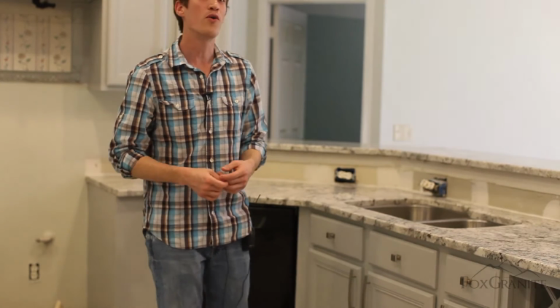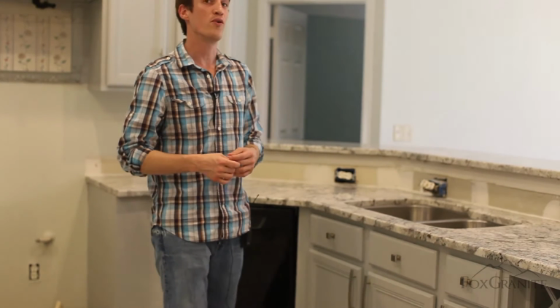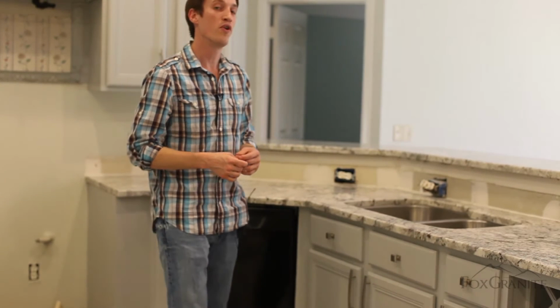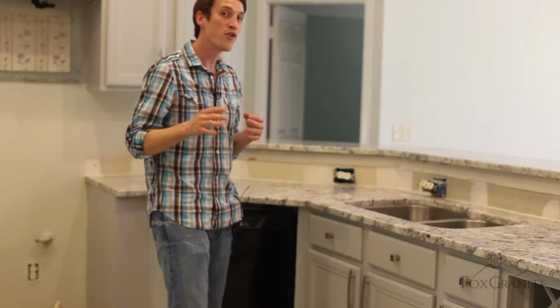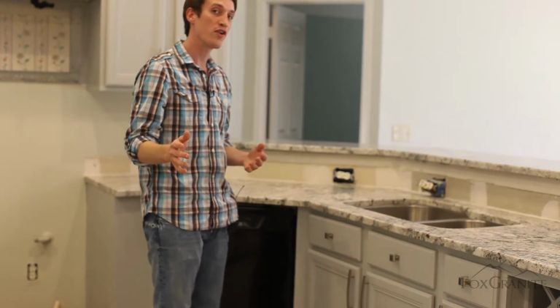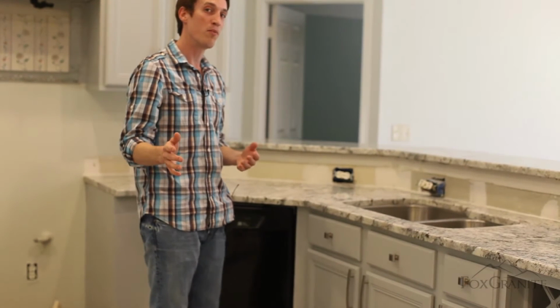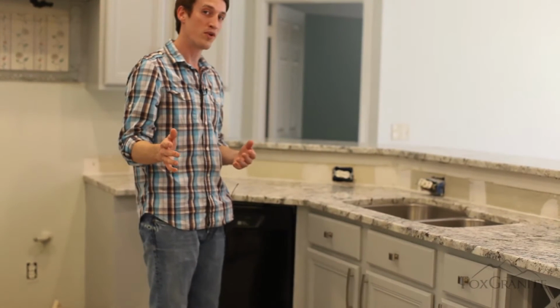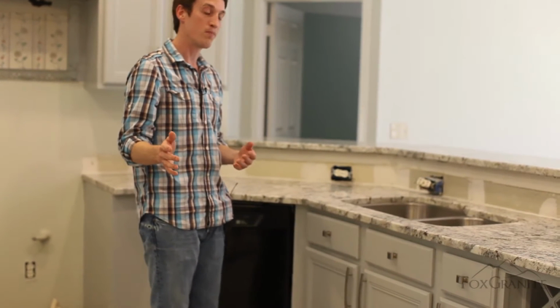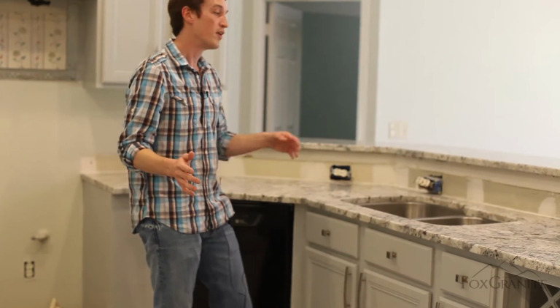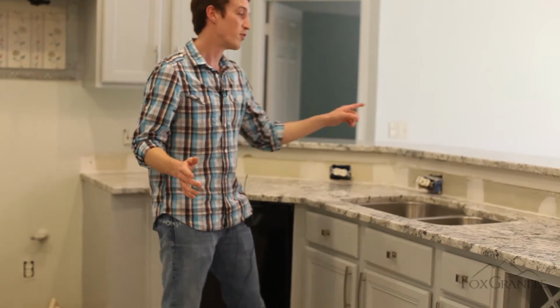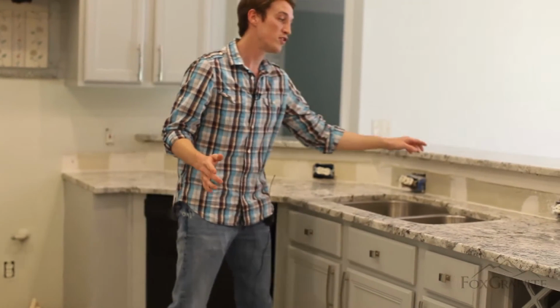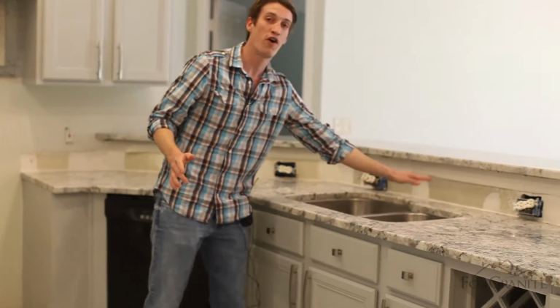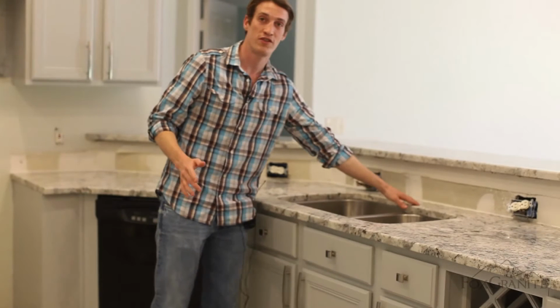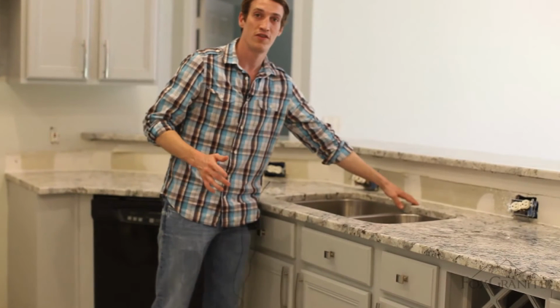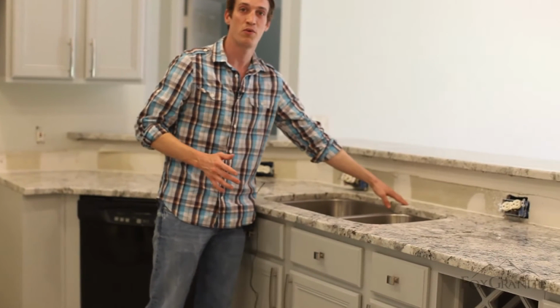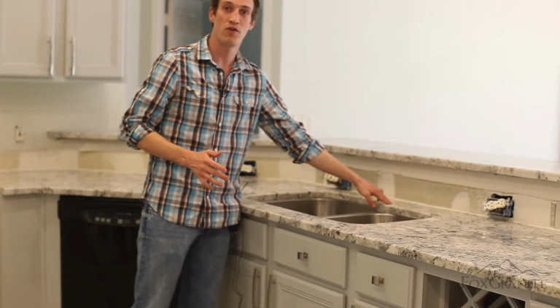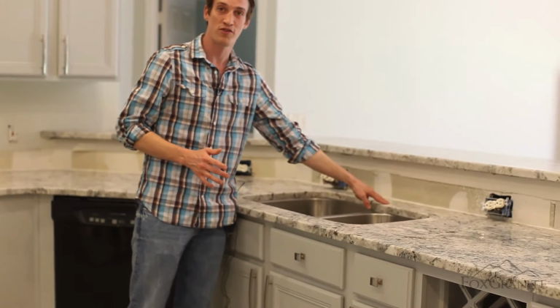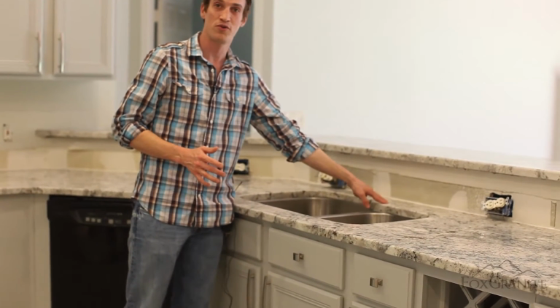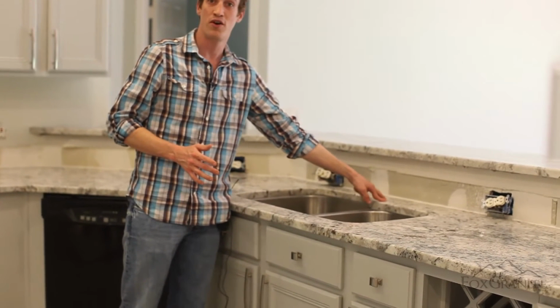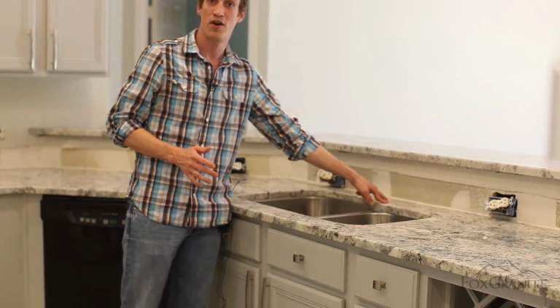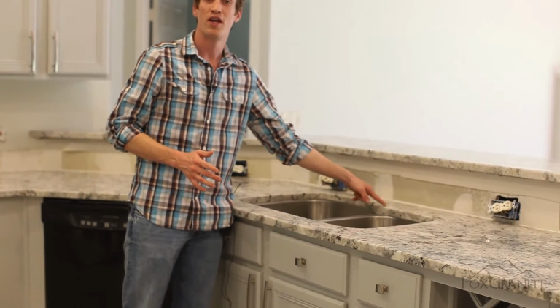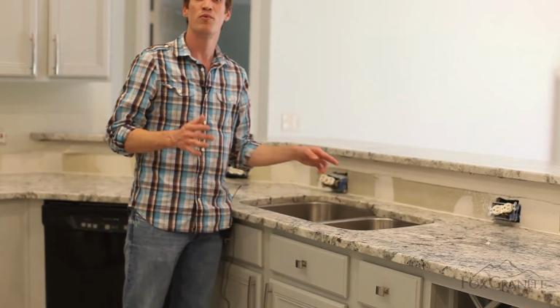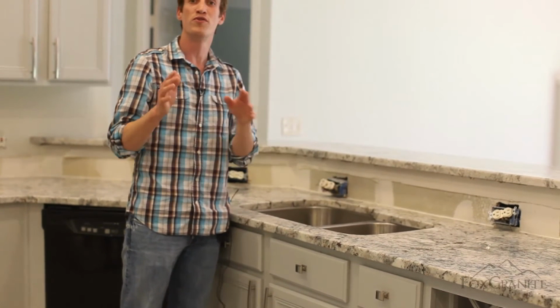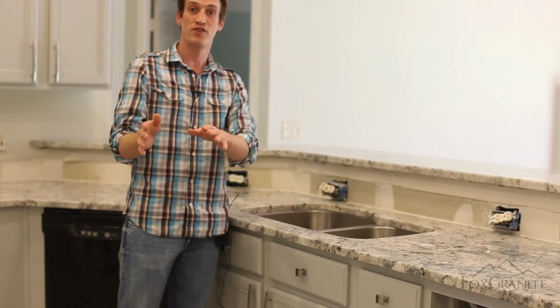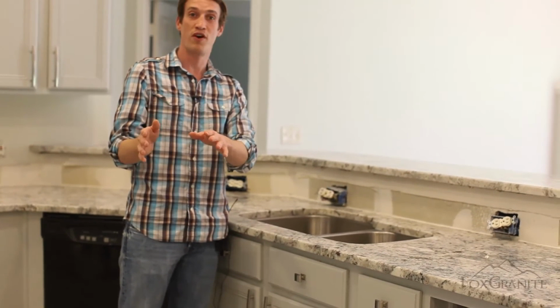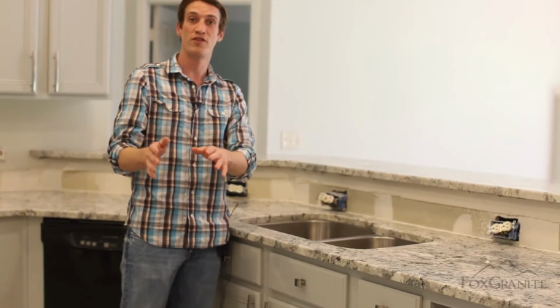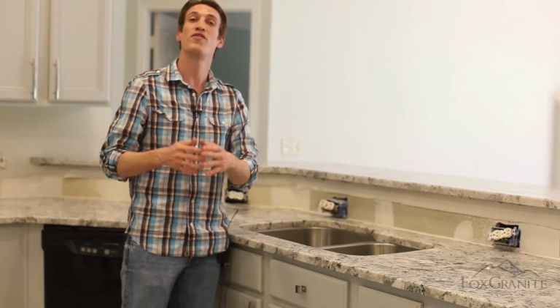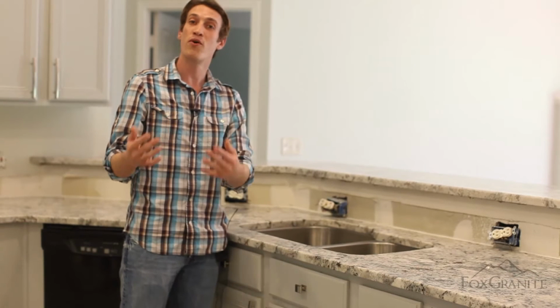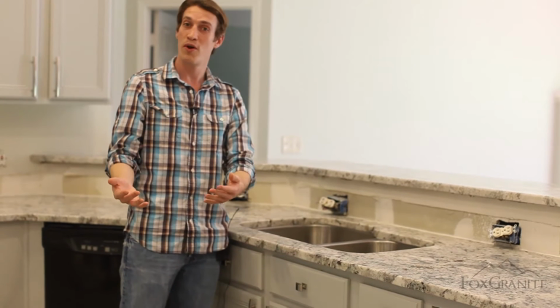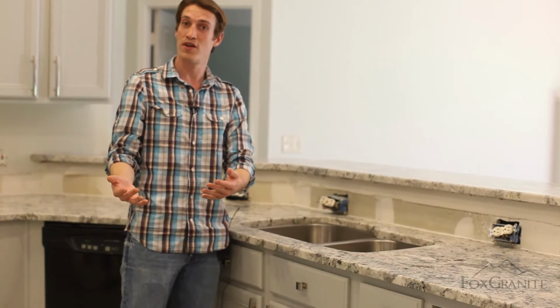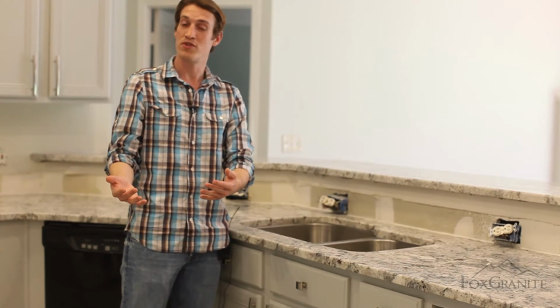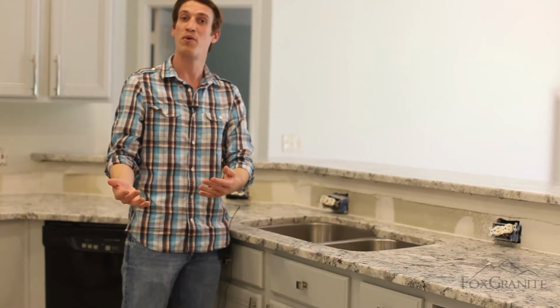Another thing to think about before we come is if you're going to replace your faucet. This is where we drill the faucet holes right here. If you're reusing your existing faucet, let the installer know ahead of time so he's prepared.